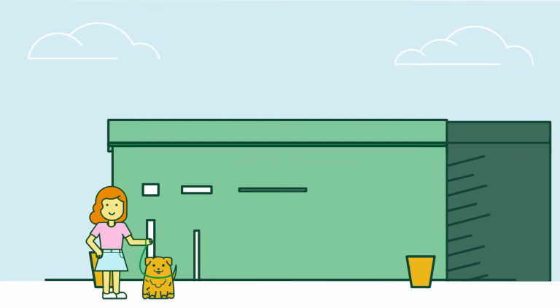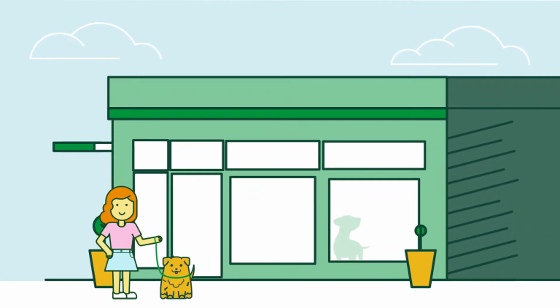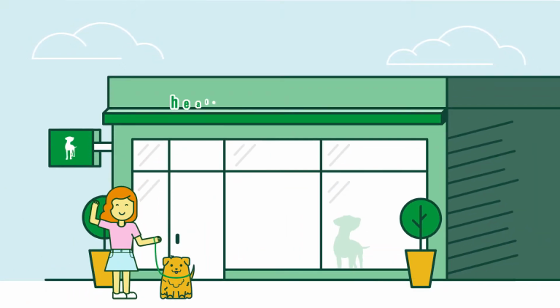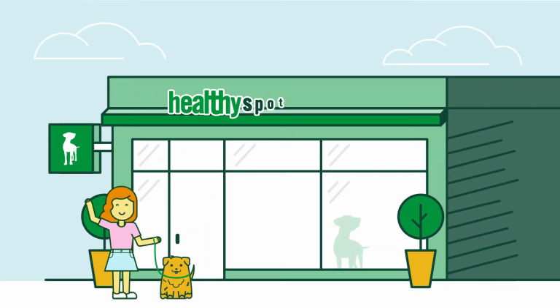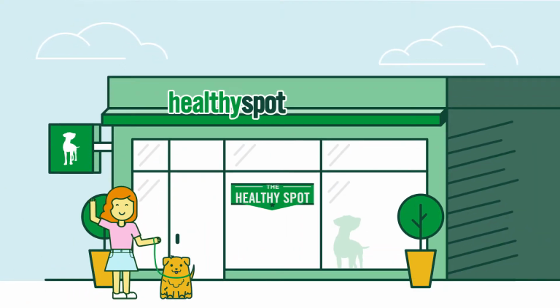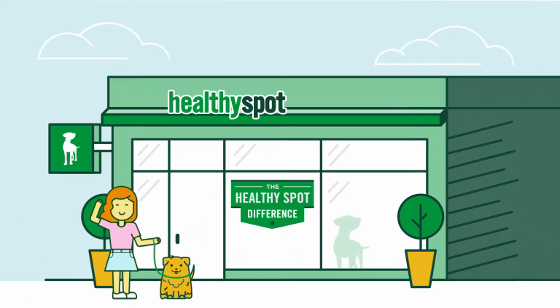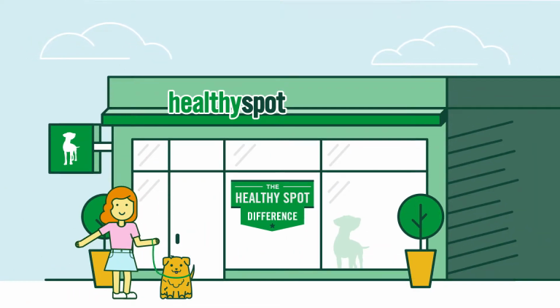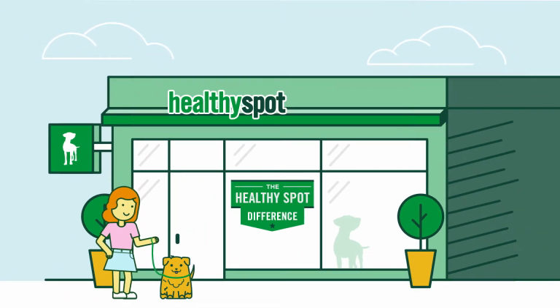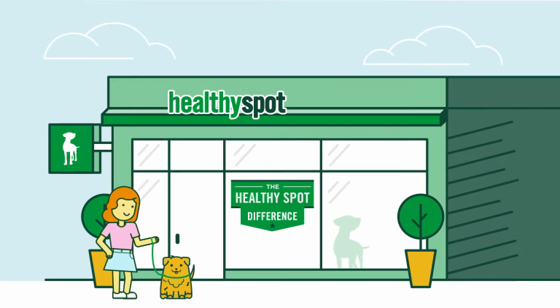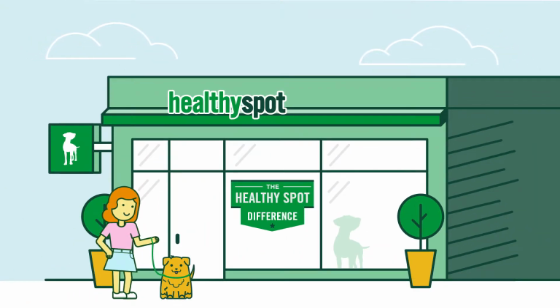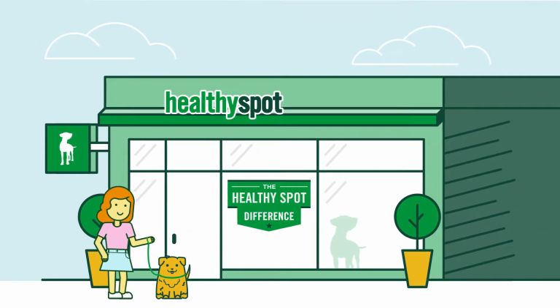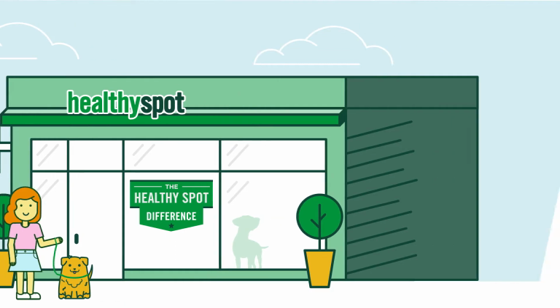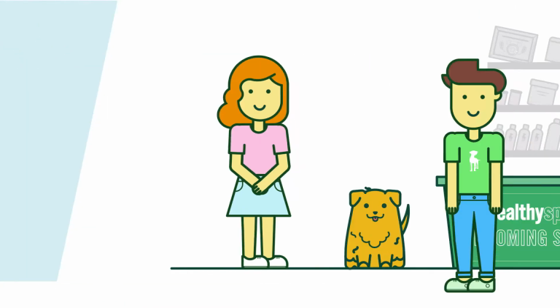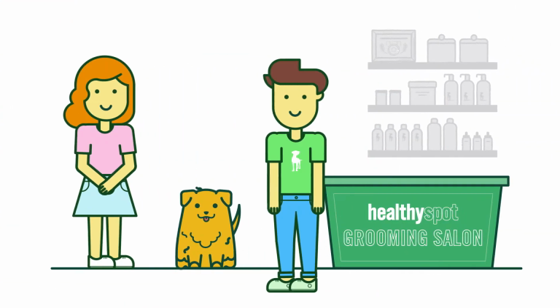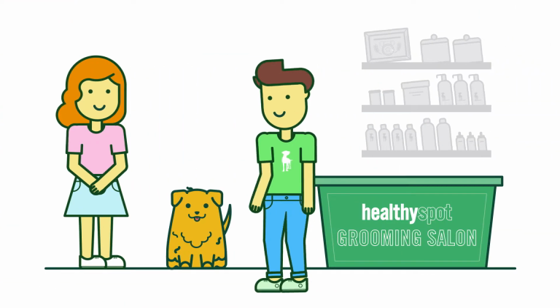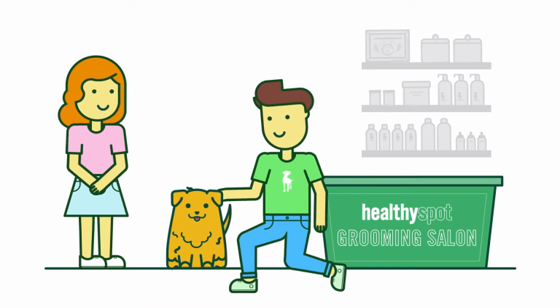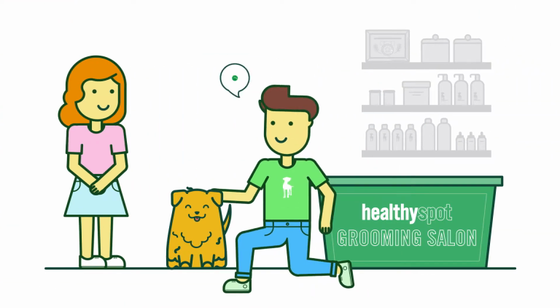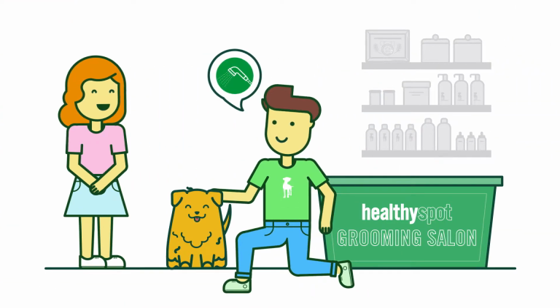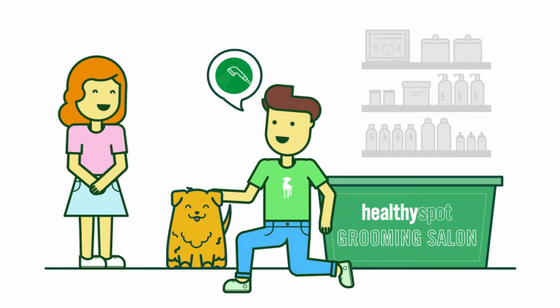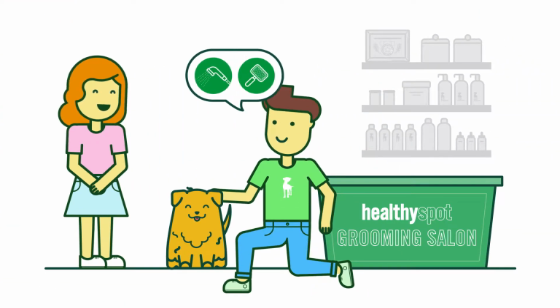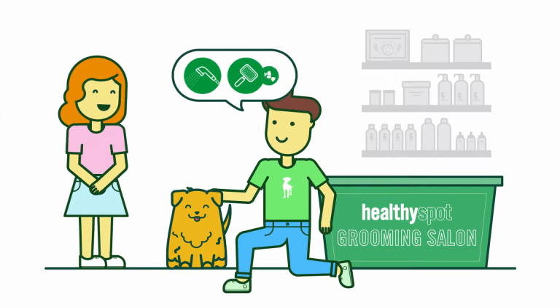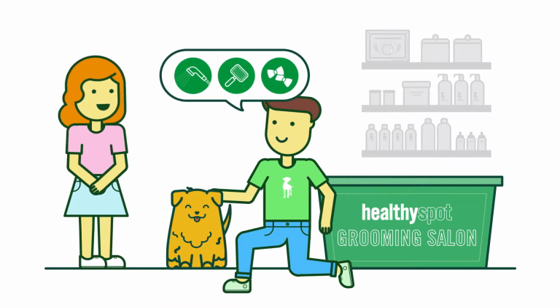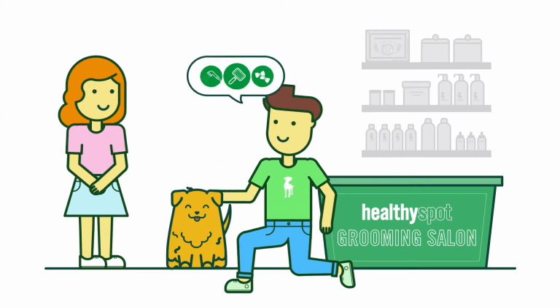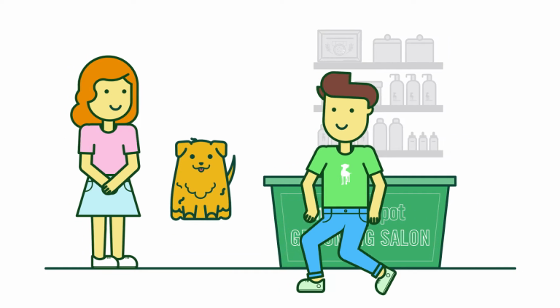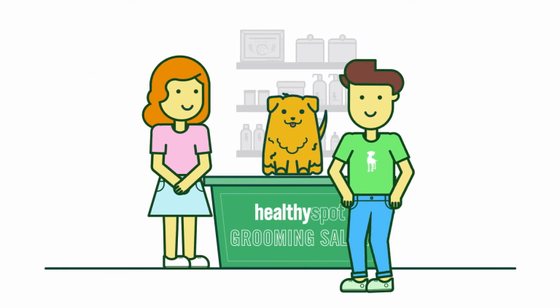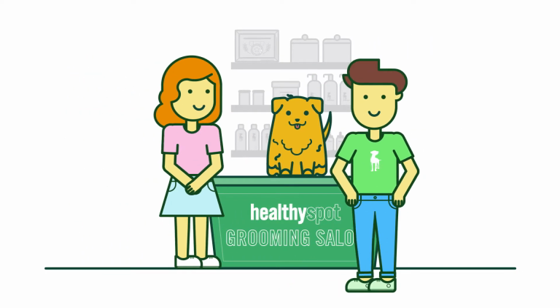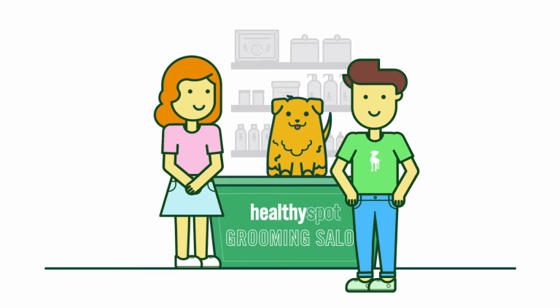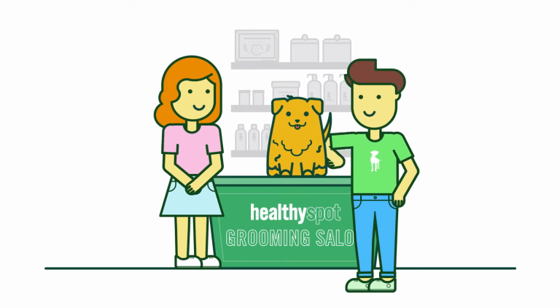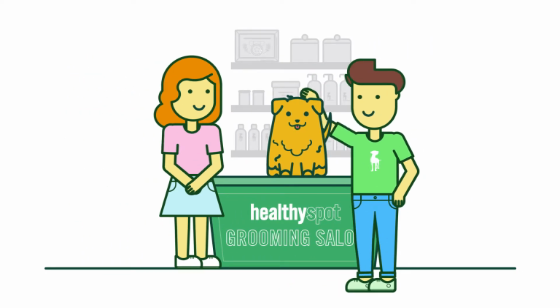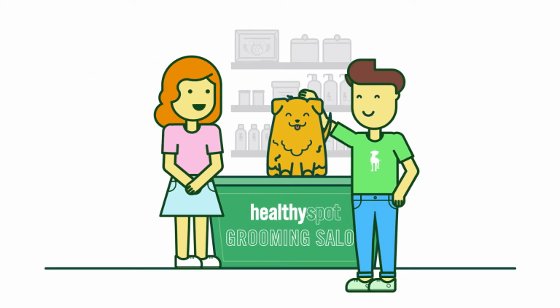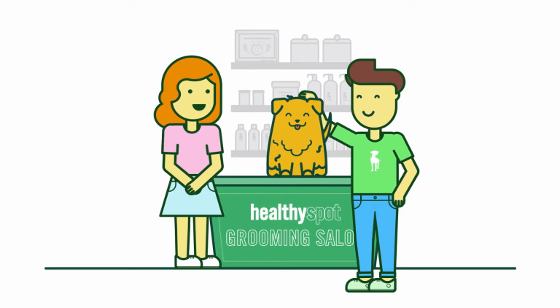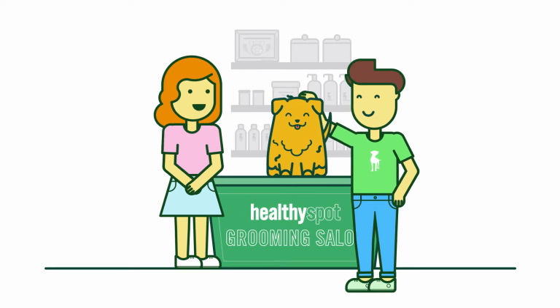Welcome to Healthy Spot Grooming, a positive and safe experience for your dog. Appointments begin with a one-on-one meeting with your groomer to discuss your pup's bathing and styling needs. We take our meetings one at a time, ensuring that your pet gets individual attention.